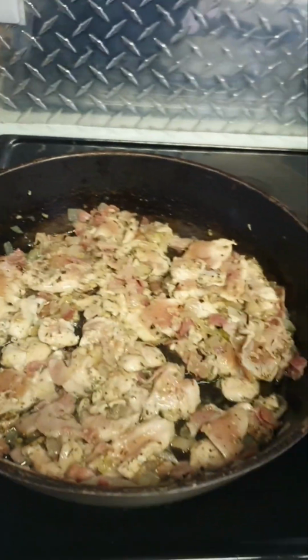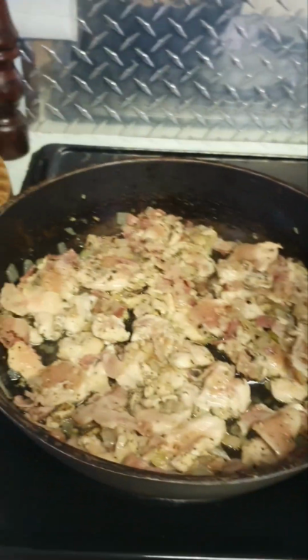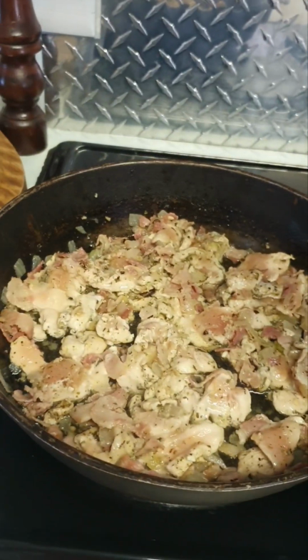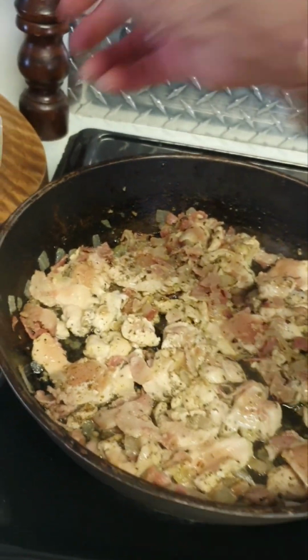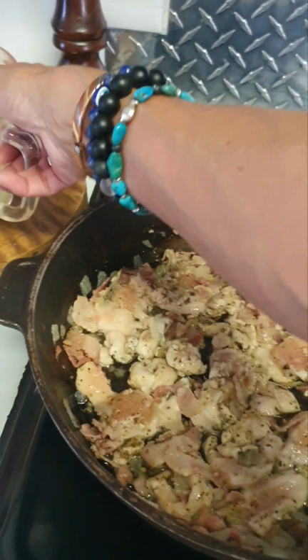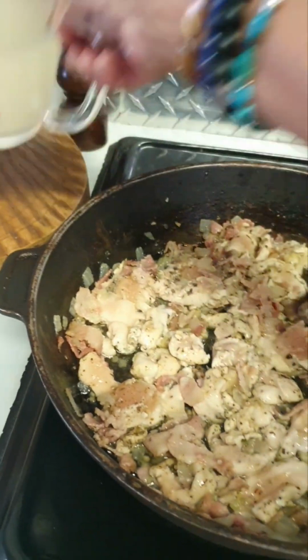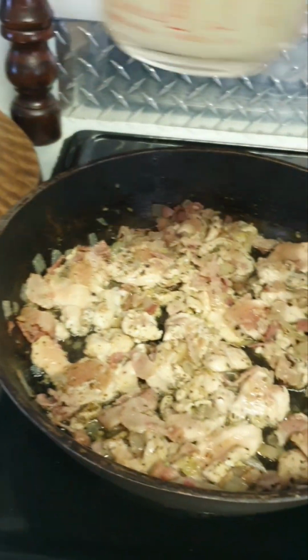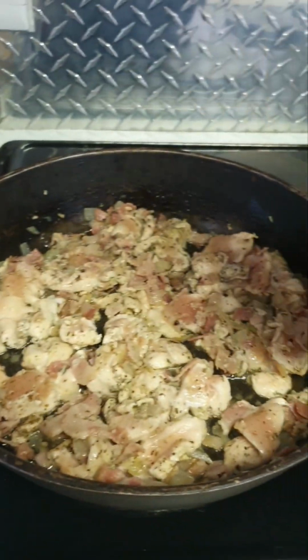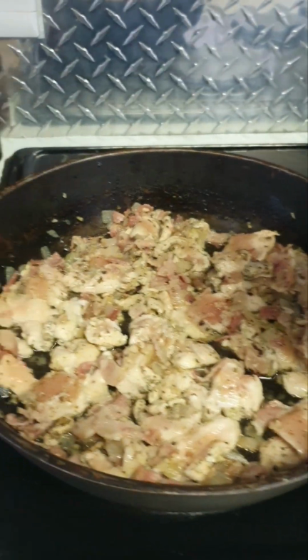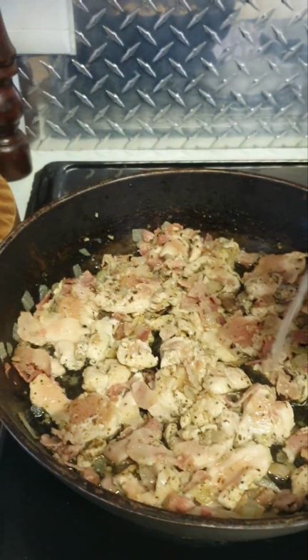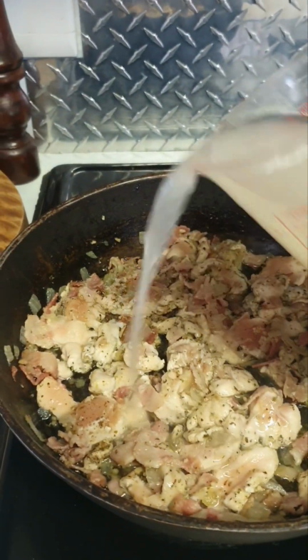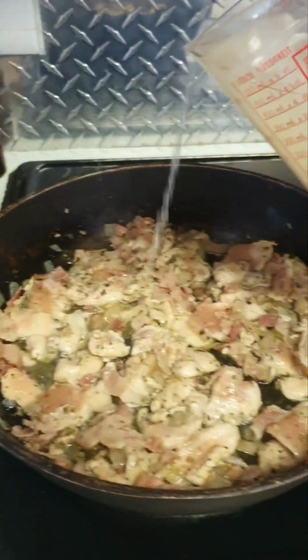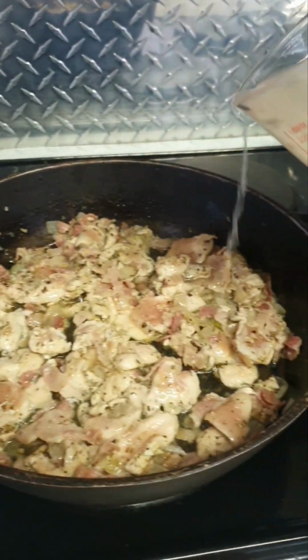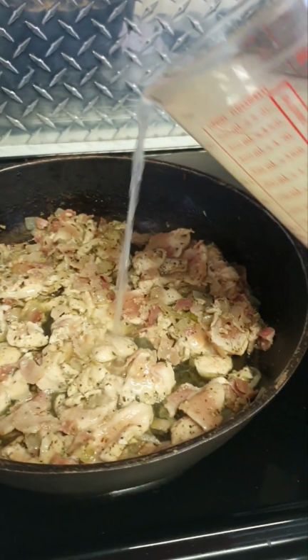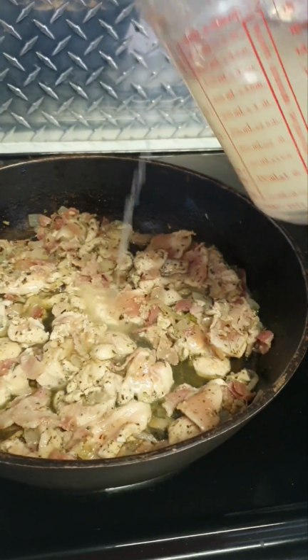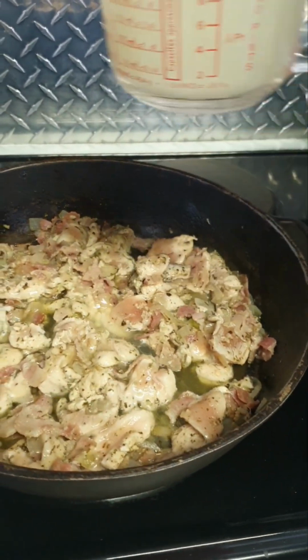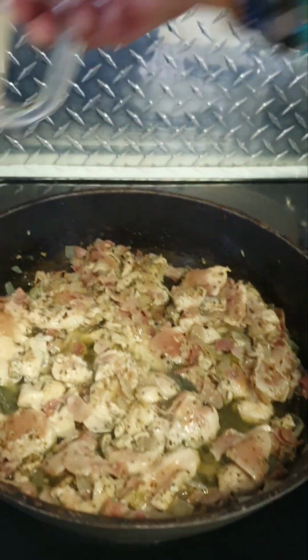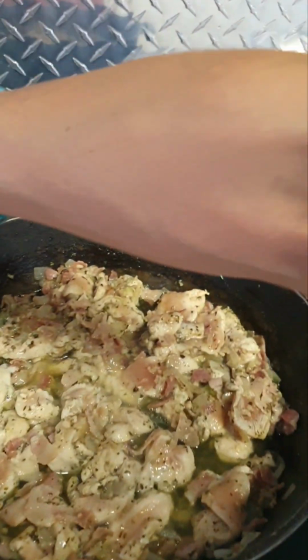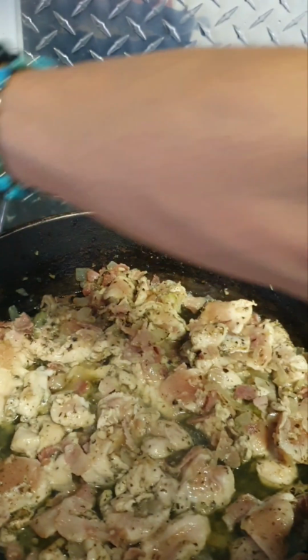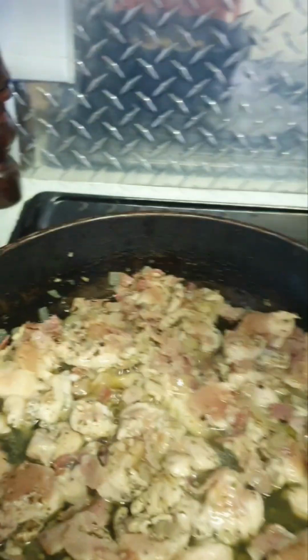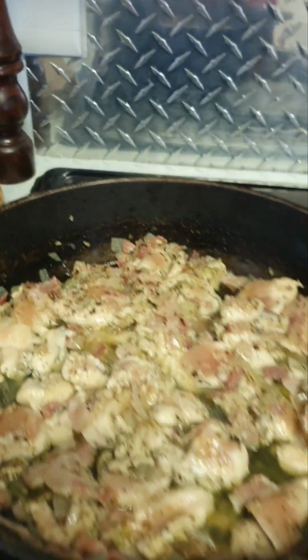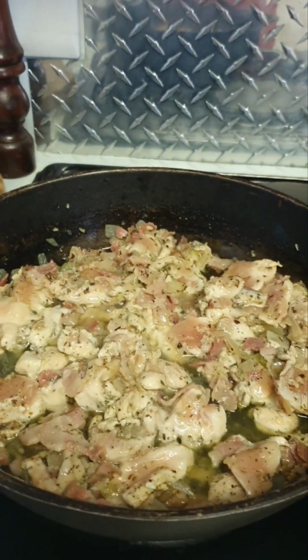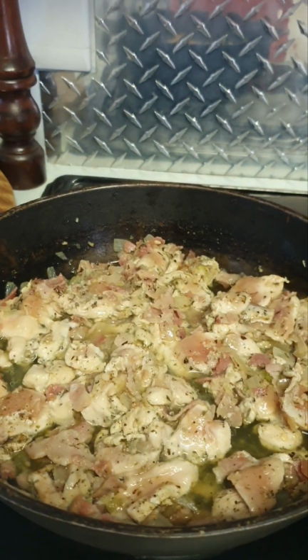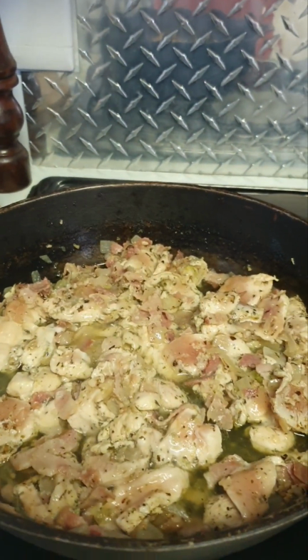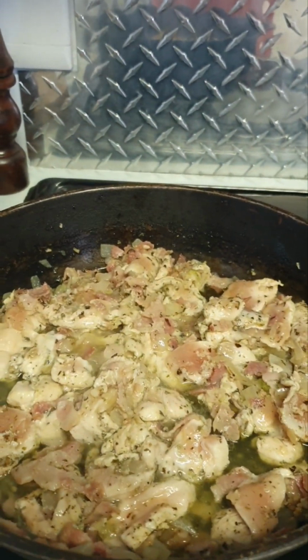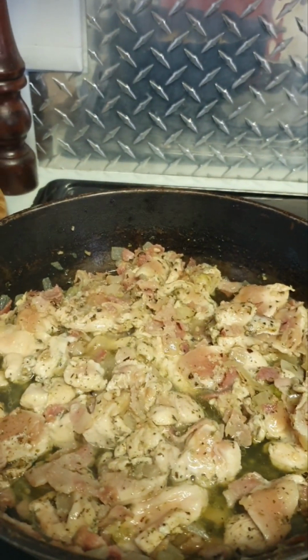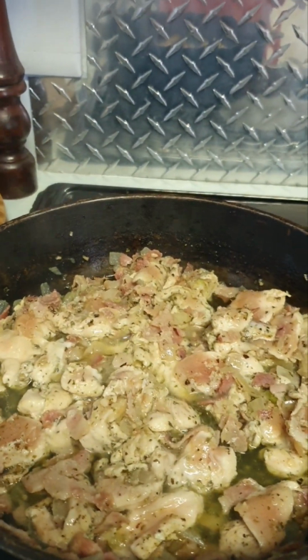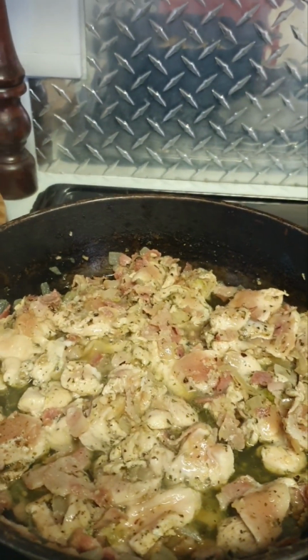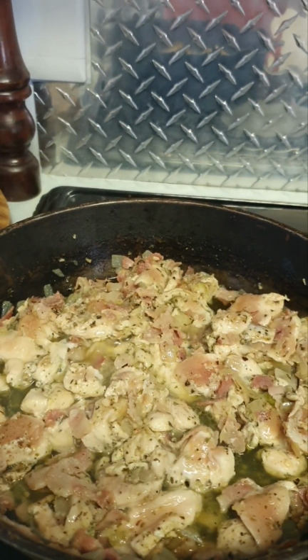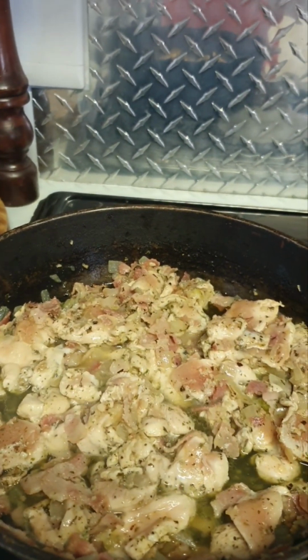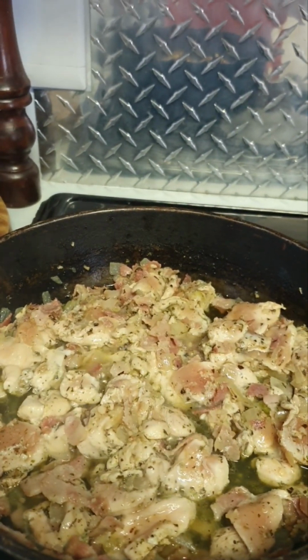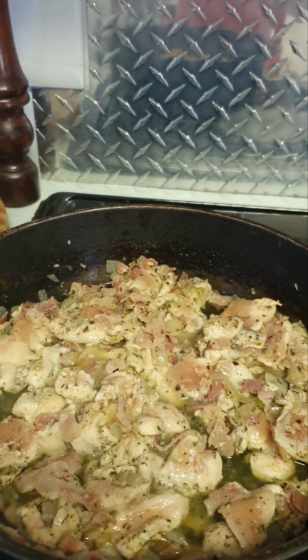So I'm using the water from the spaghetti — just a little bit. Take that sizzle away, and let's see this in 15 minutes. It should be done.